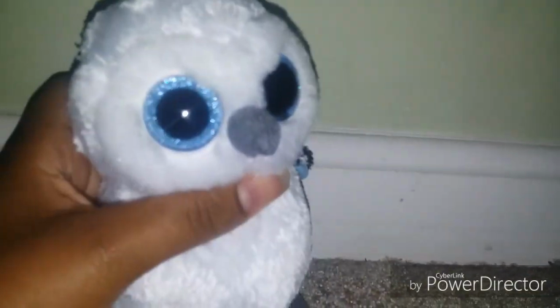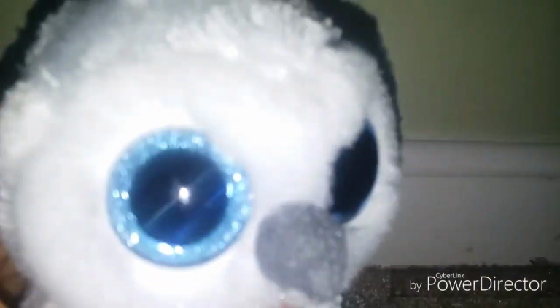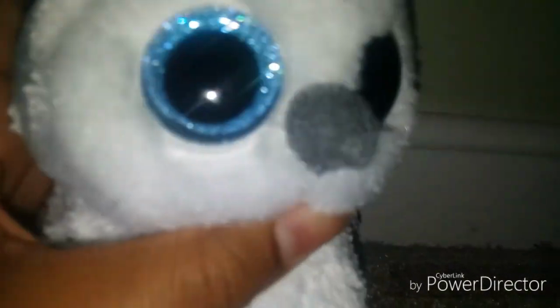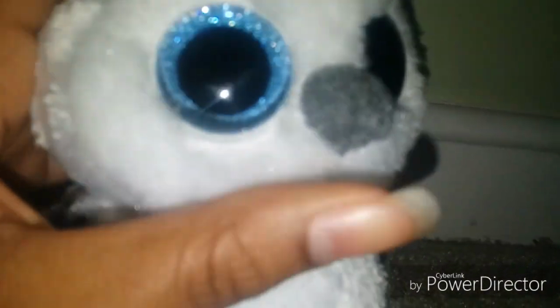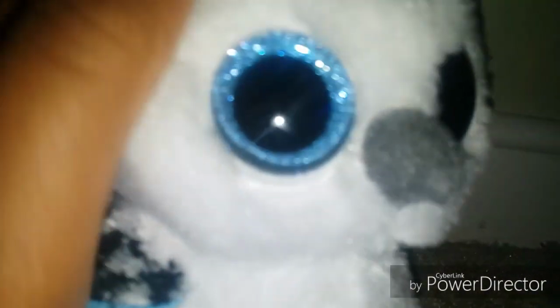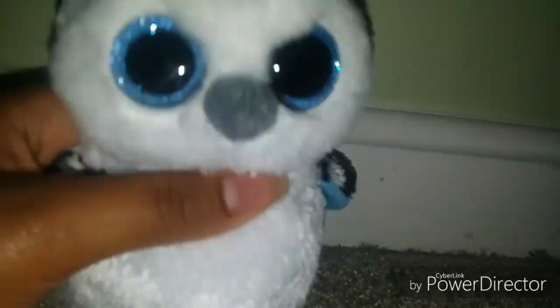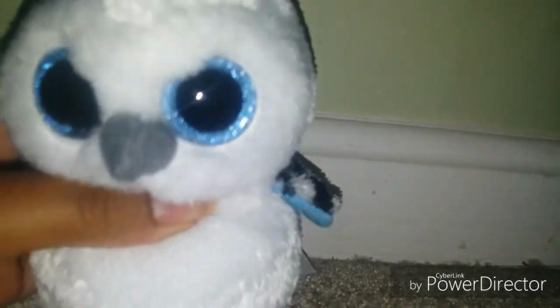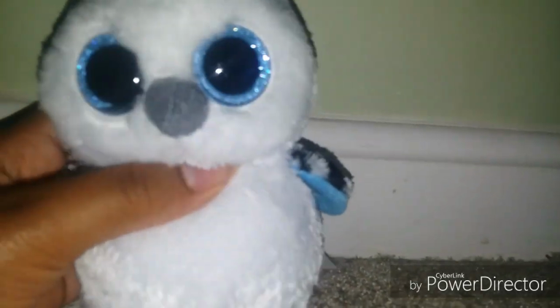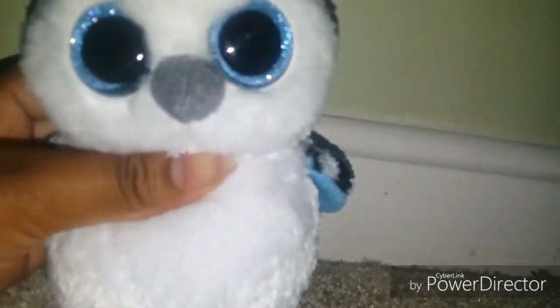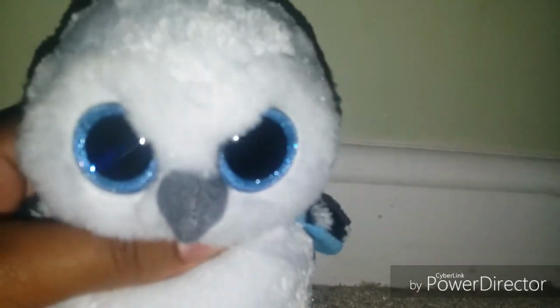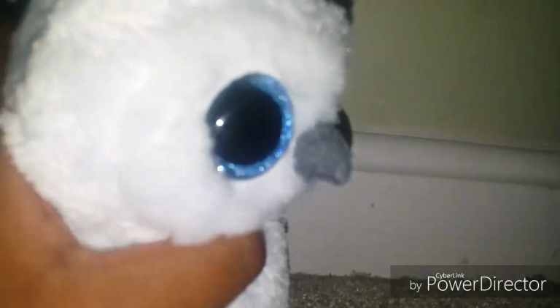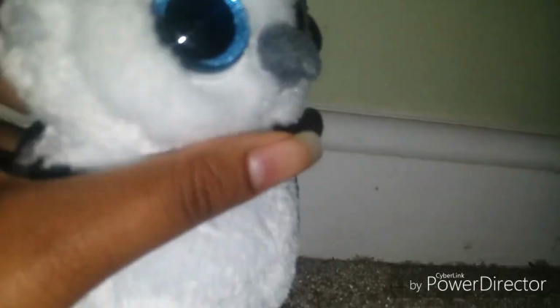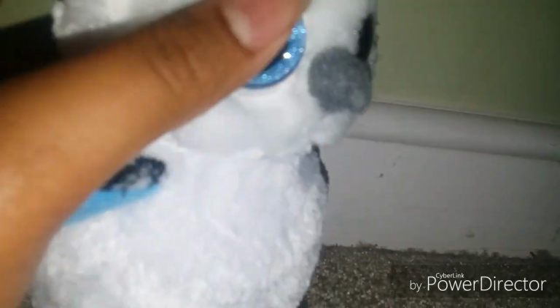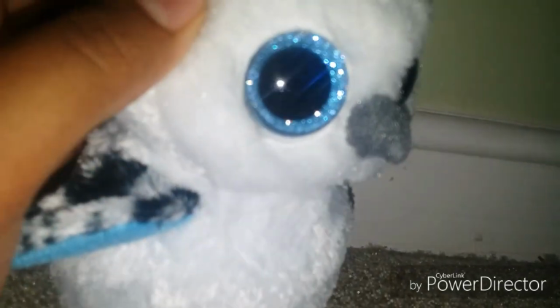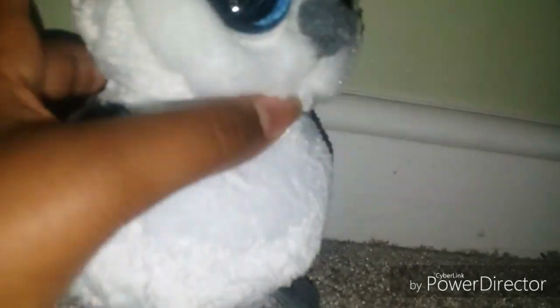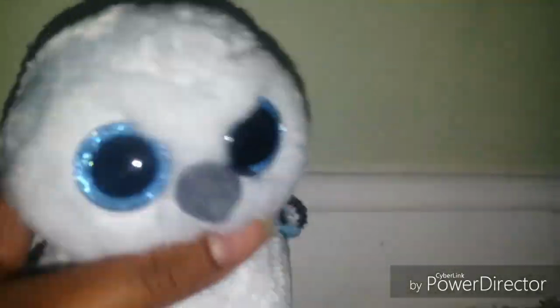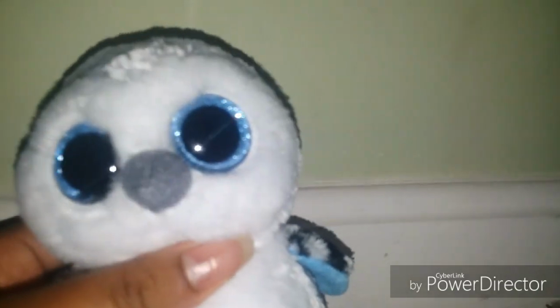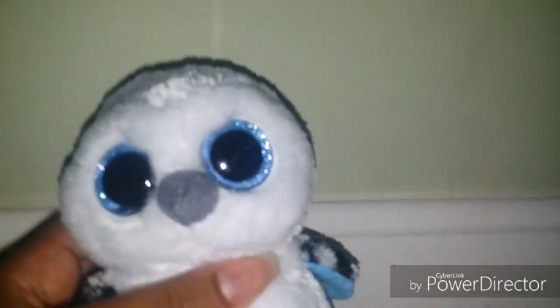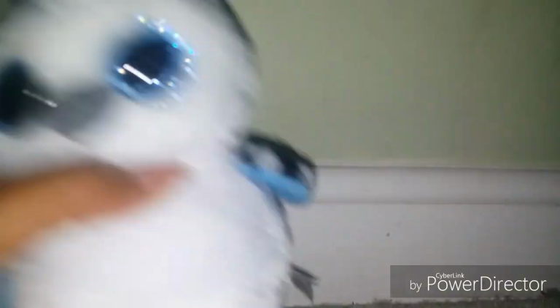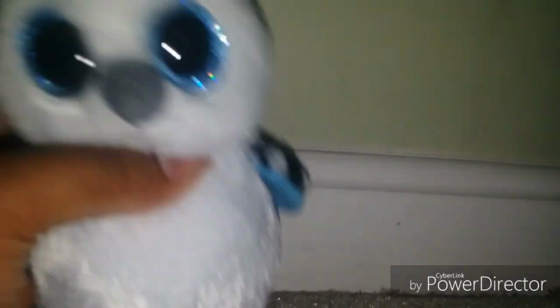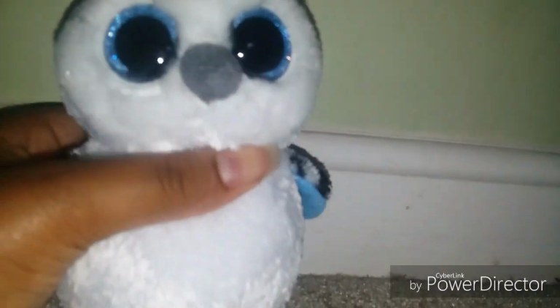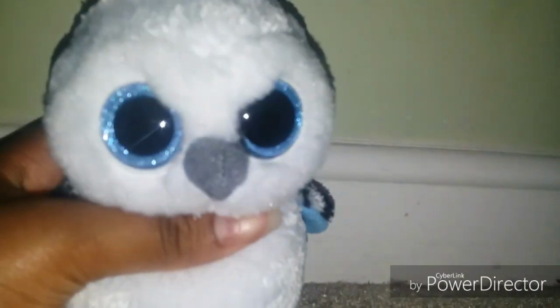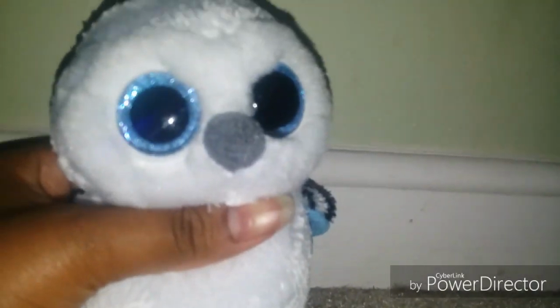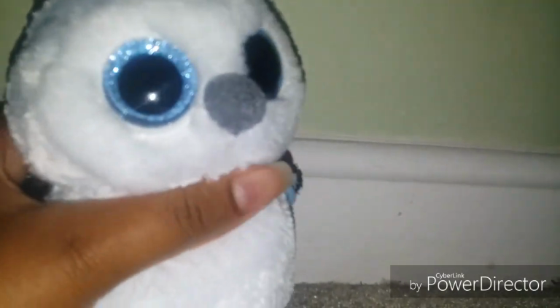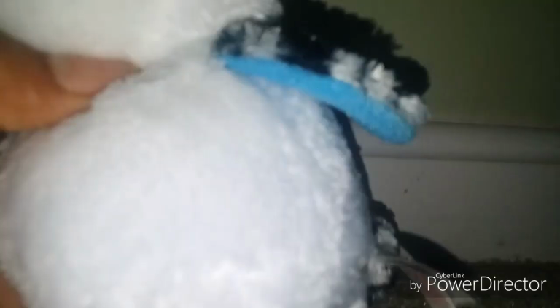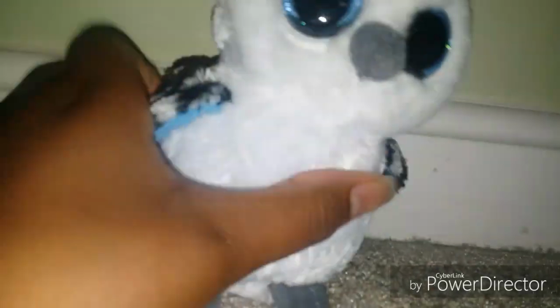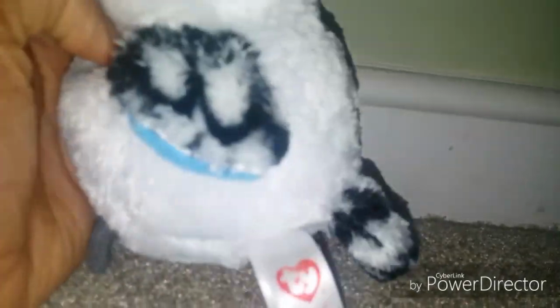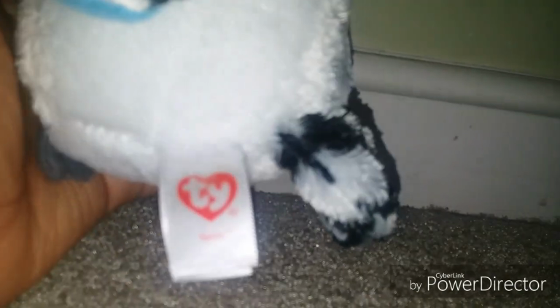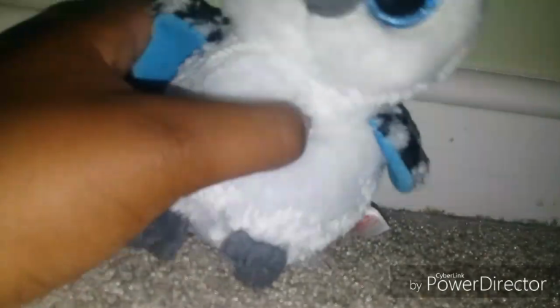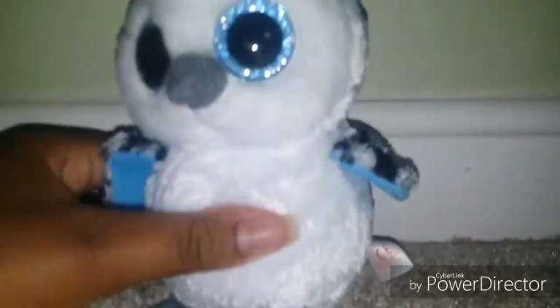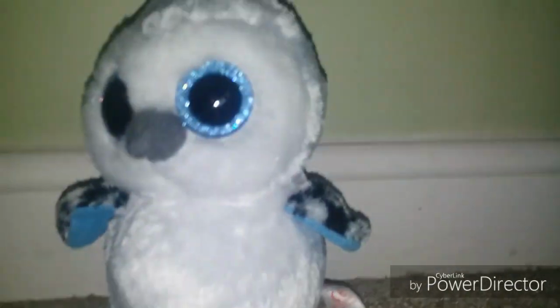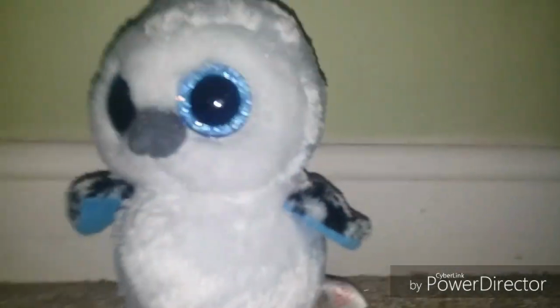Here we have Spells. He's the first glittery-eyes one I've shown today, and there is a non-glittery-eyes version of Spells, but the one I have has glittery eyes. I'm not sad about that at all because a beanie boo is a beanie boo to me. He is a red tag beanie boo.